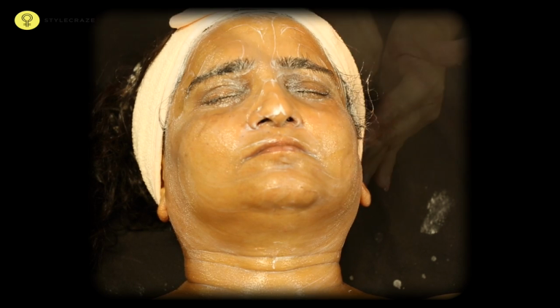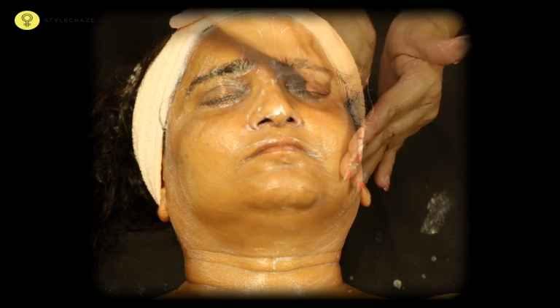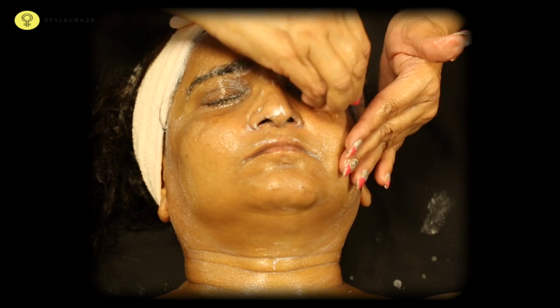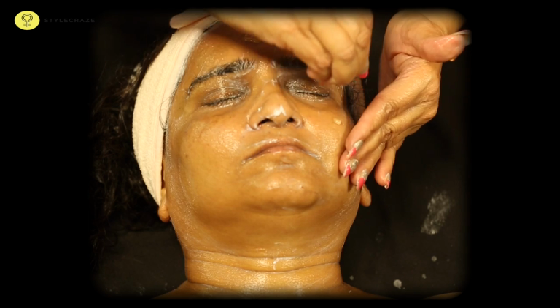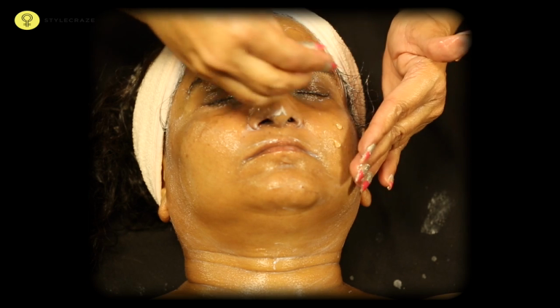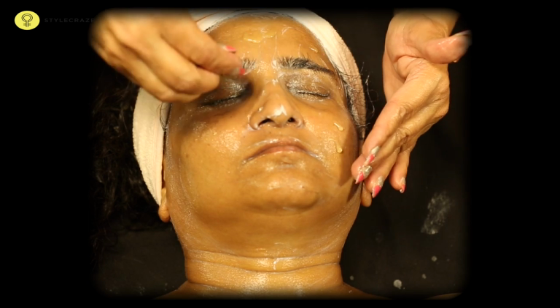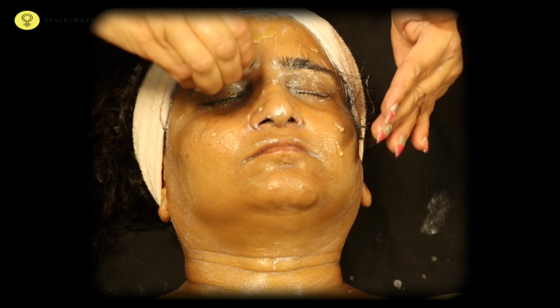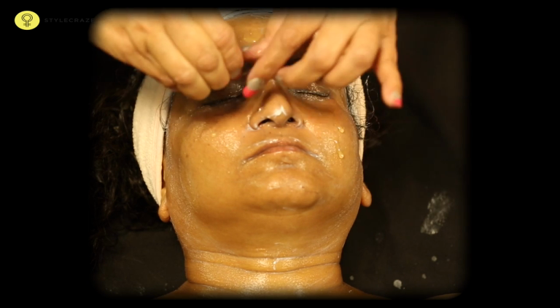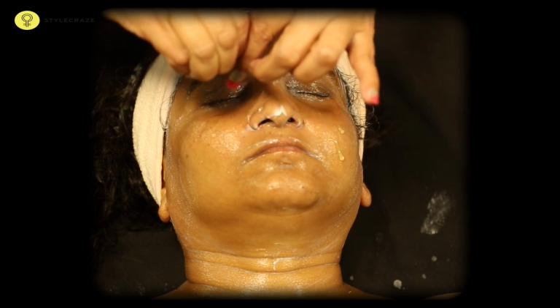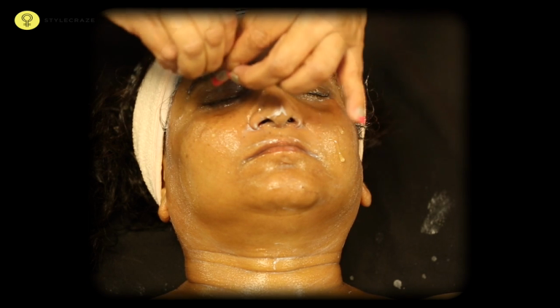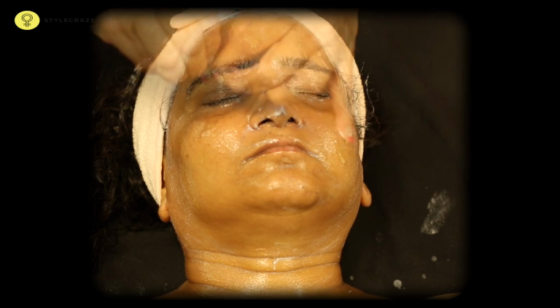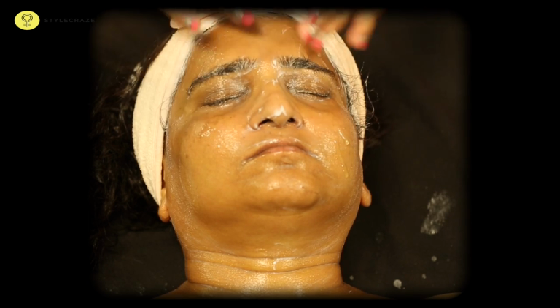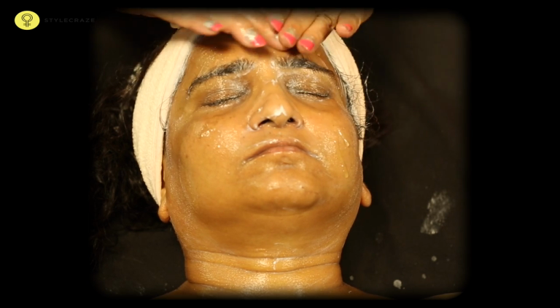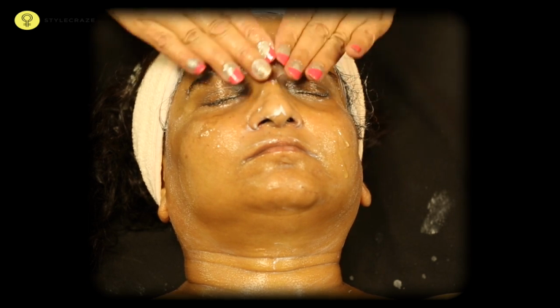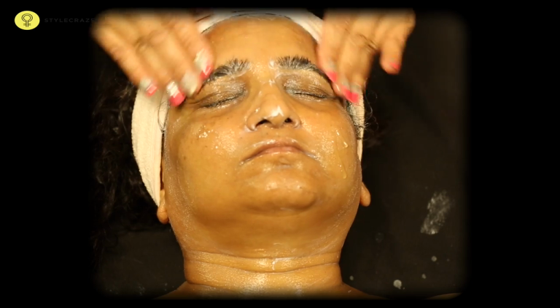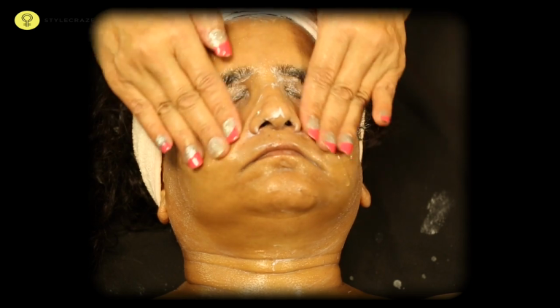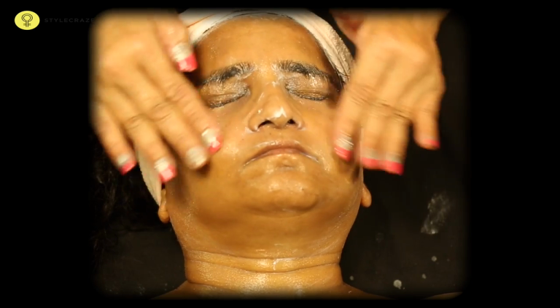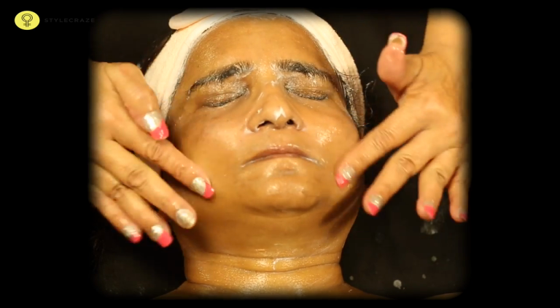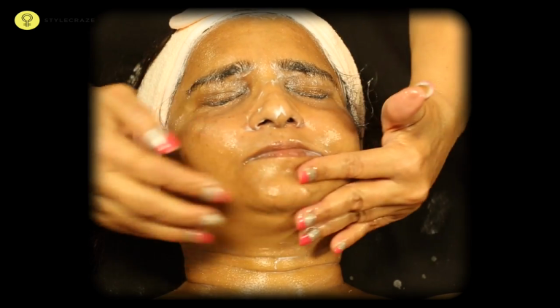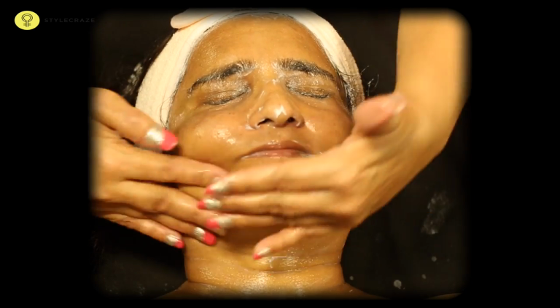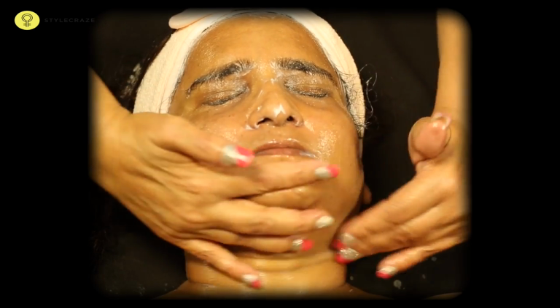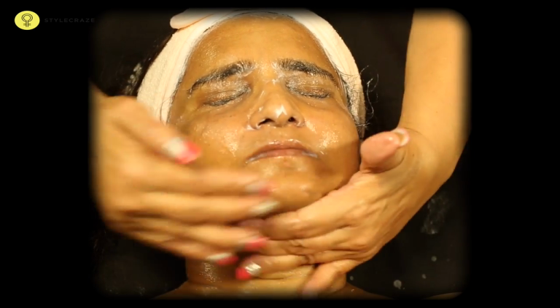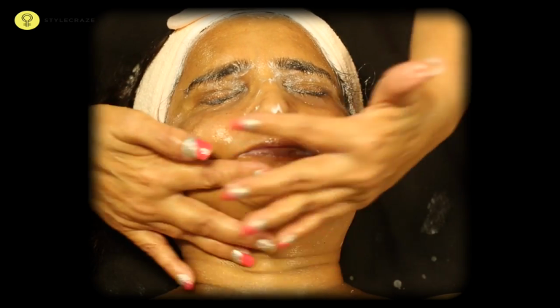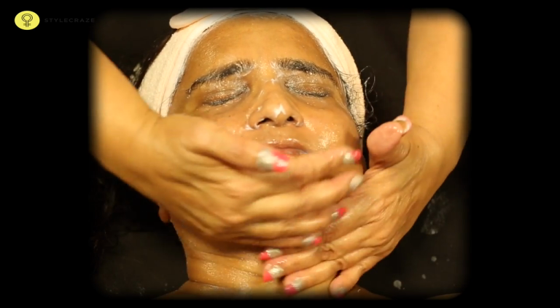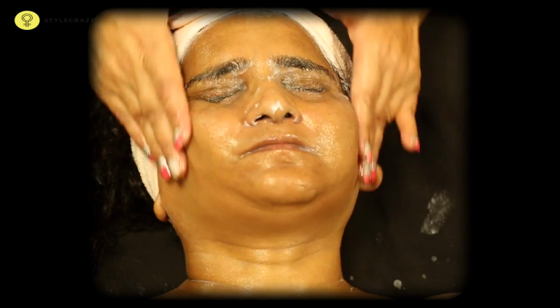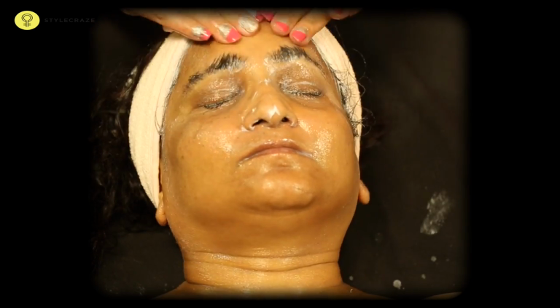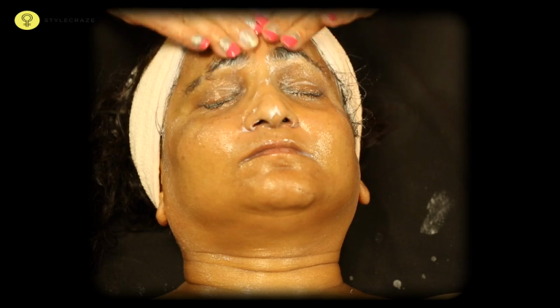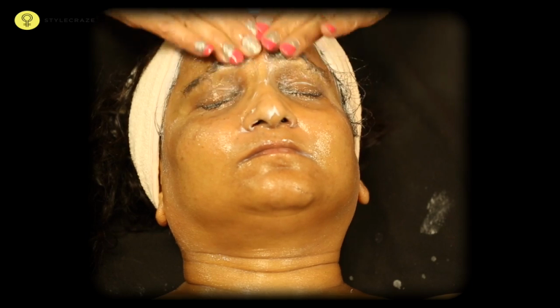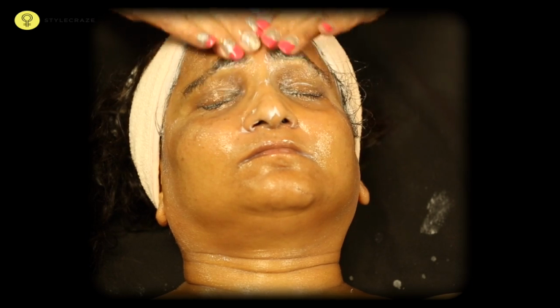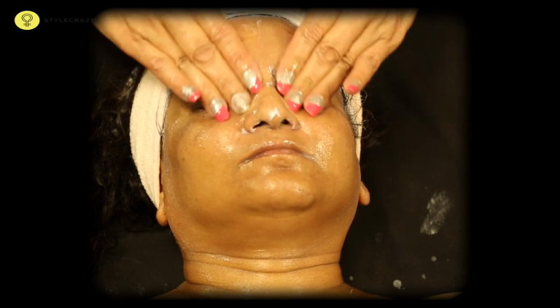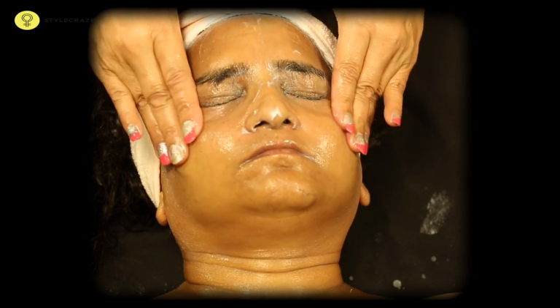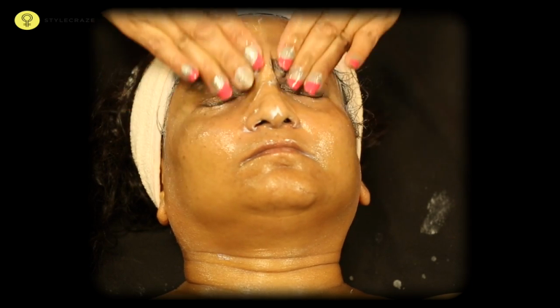Now apply a few drops of vitamin E oil and blossom lotion on the face and massage intensively for 5-10 minutes. This shall ensure that the vitamin E is absorbed into the skin, and post the massage, gently wipe off the oil.